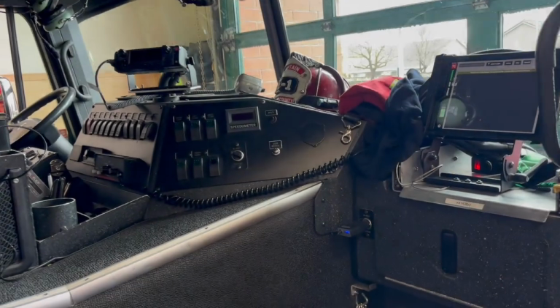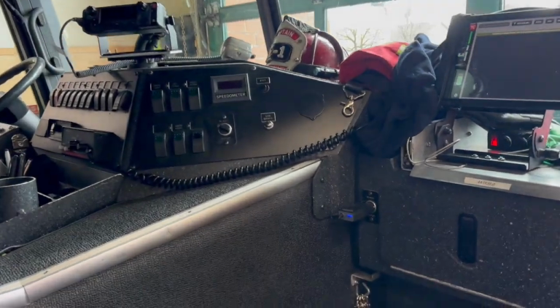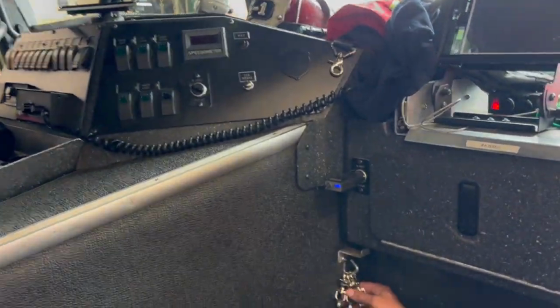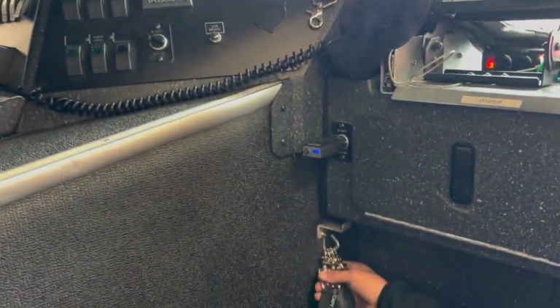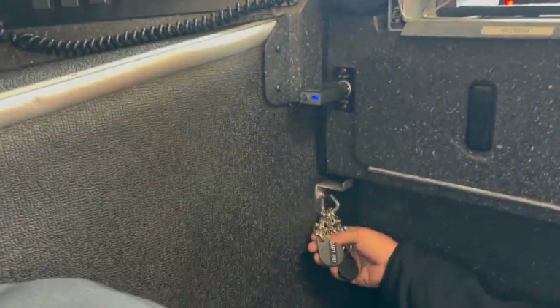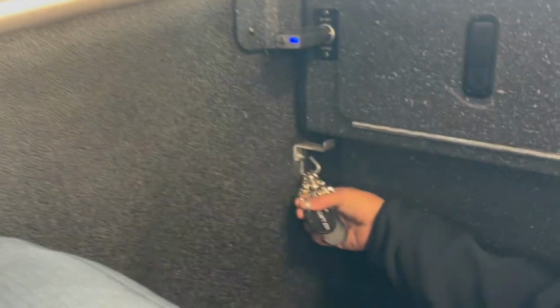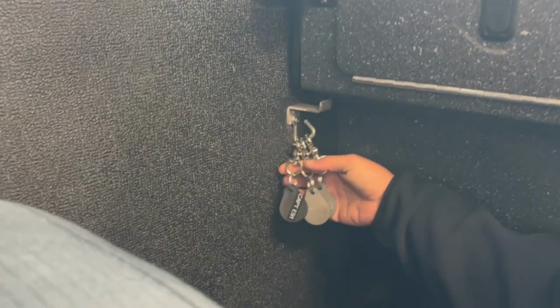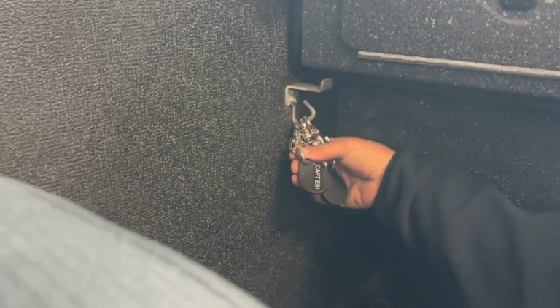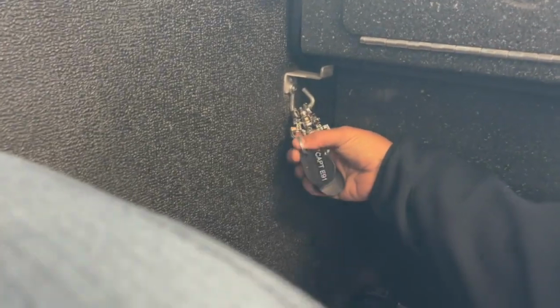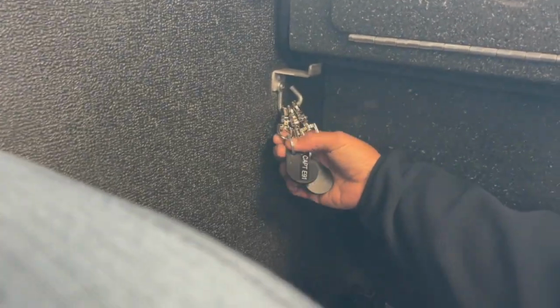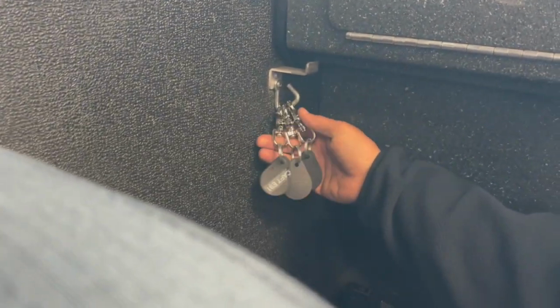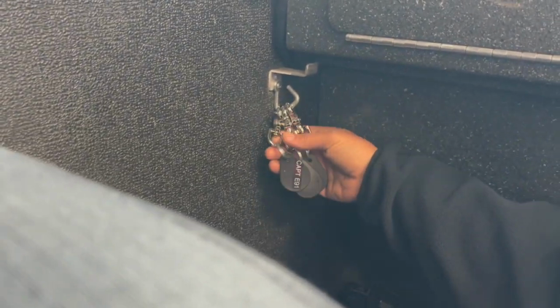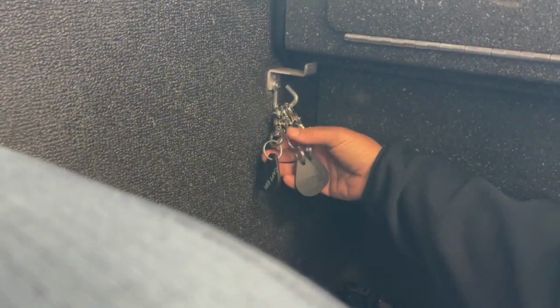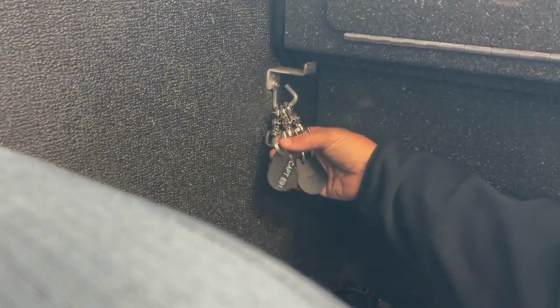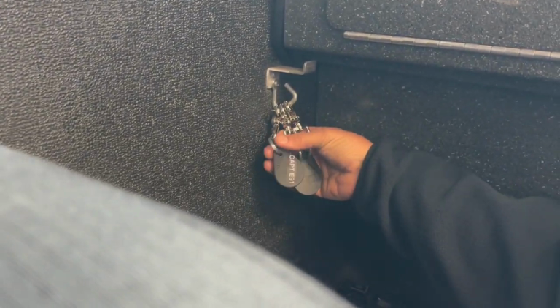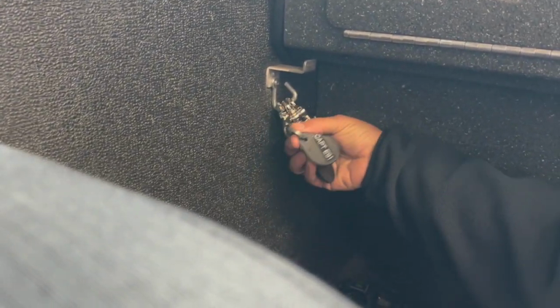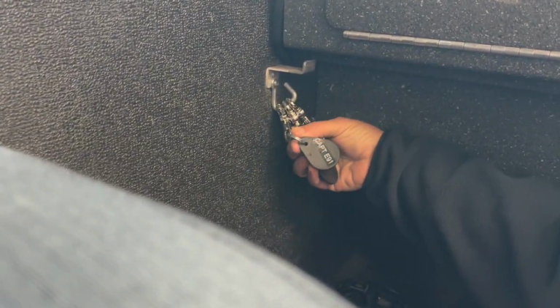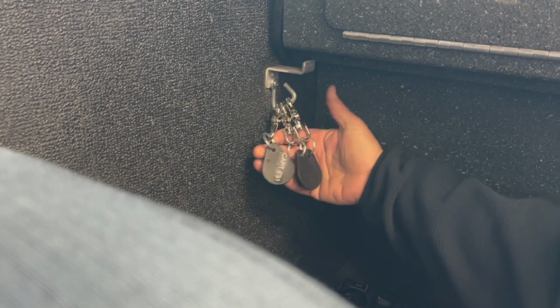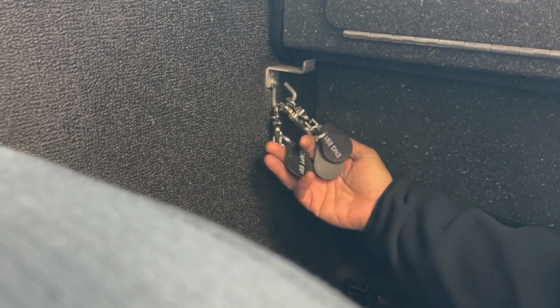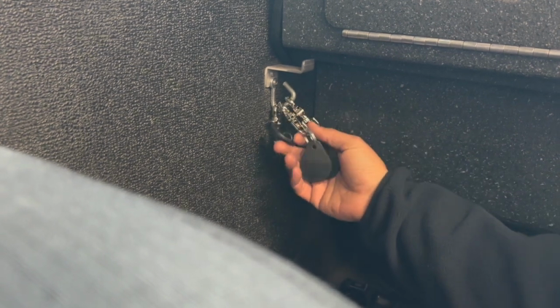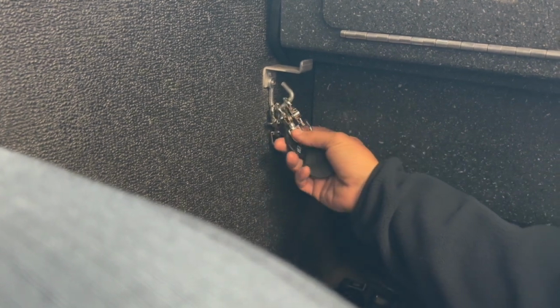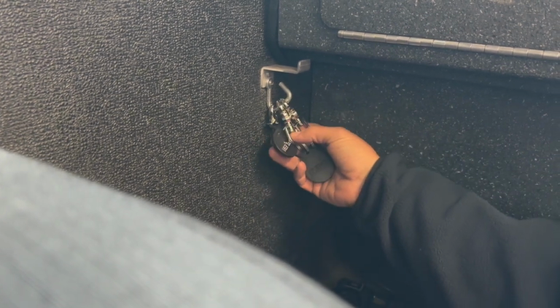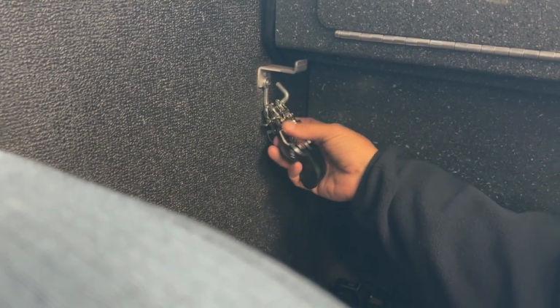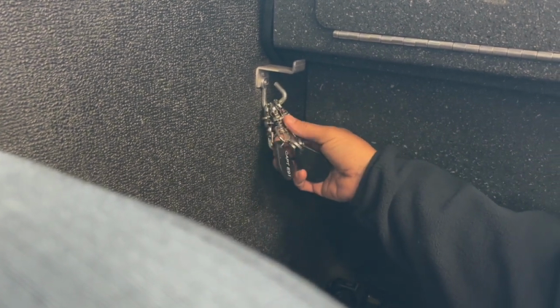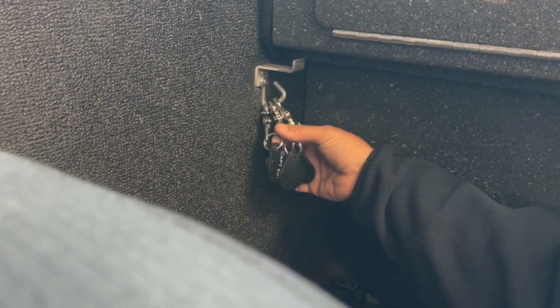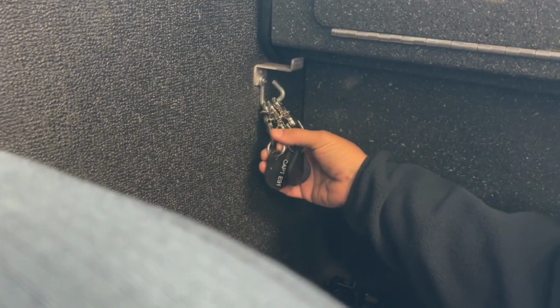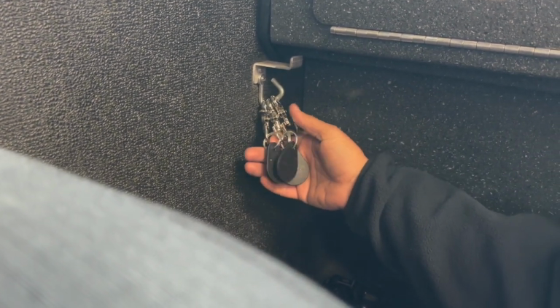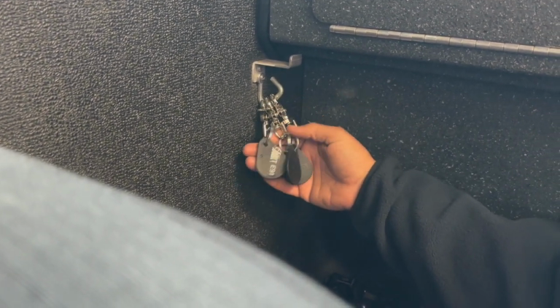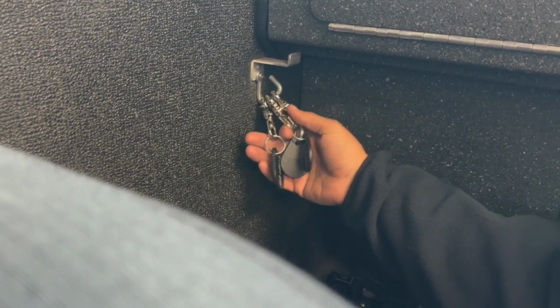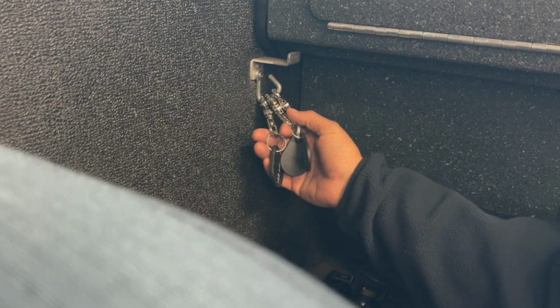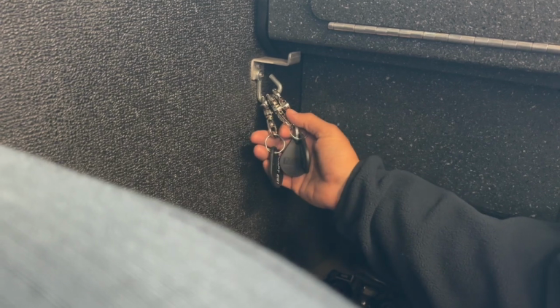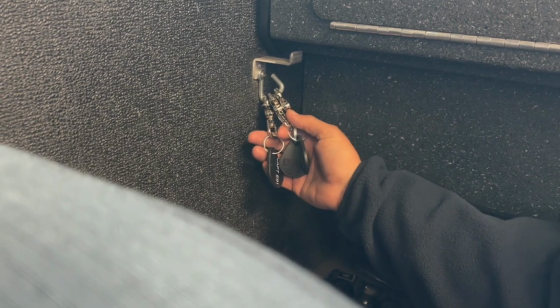These are the radio key dongles that are on every unit. These are married to the portables of that radio, and if you need a new SCBA, these are used to program that SCBA with the current portable.